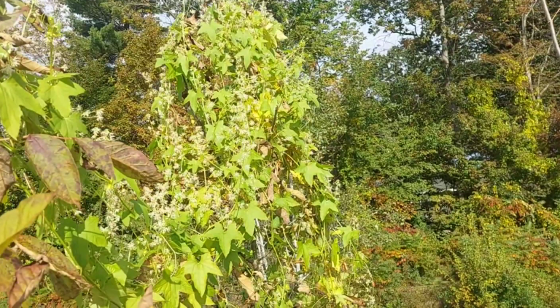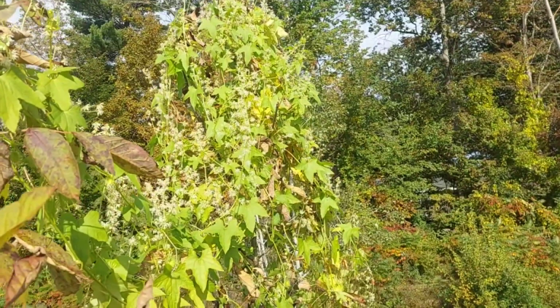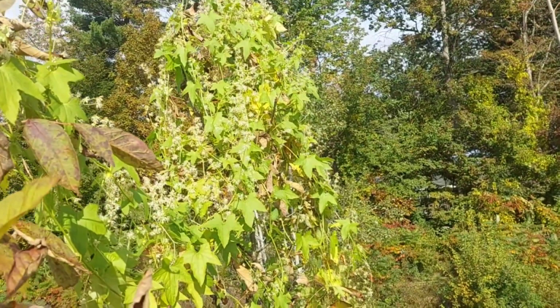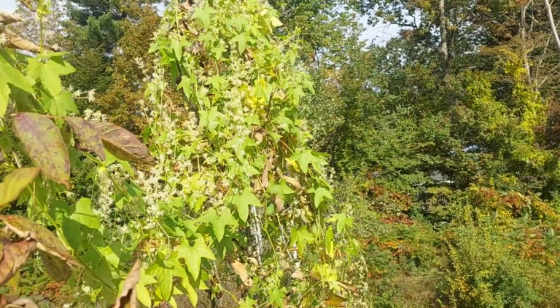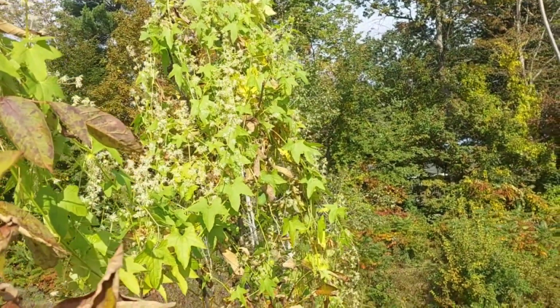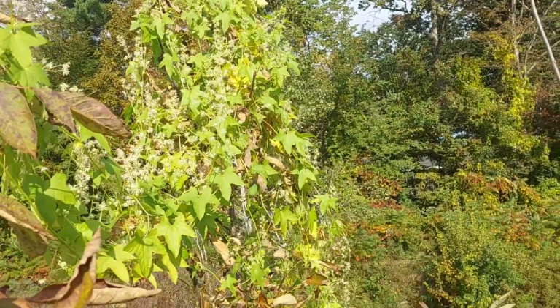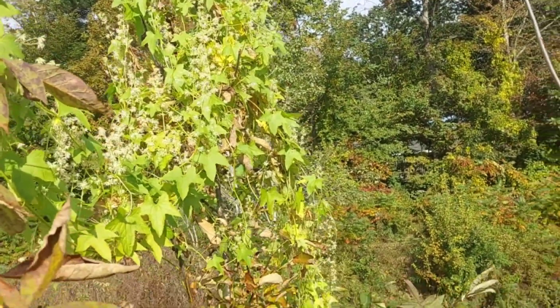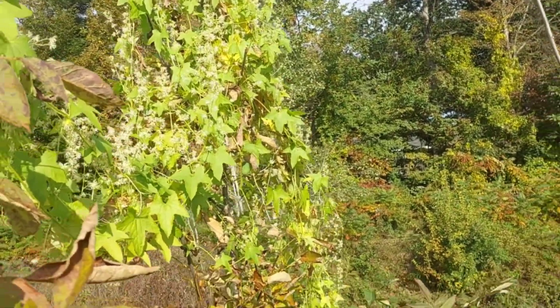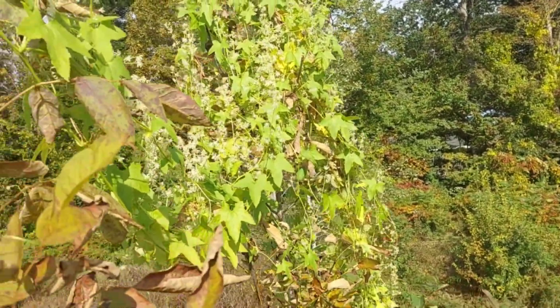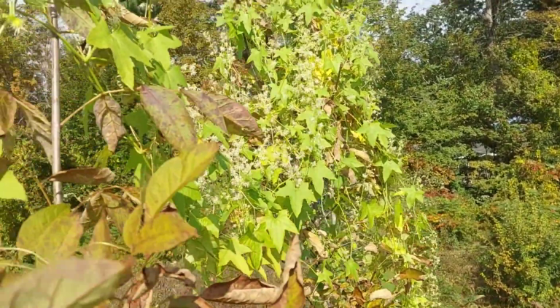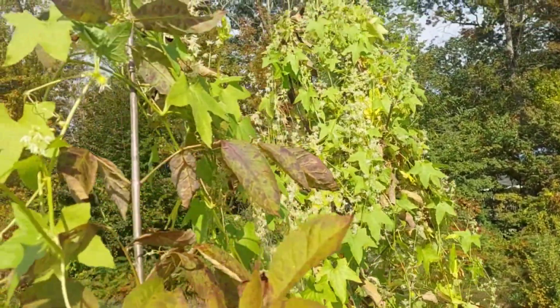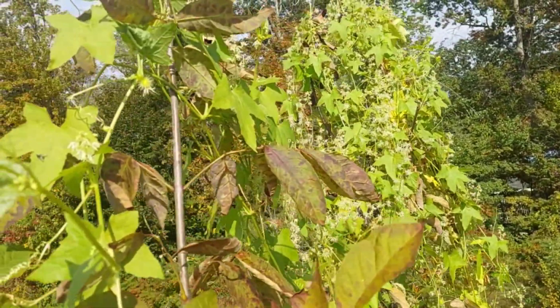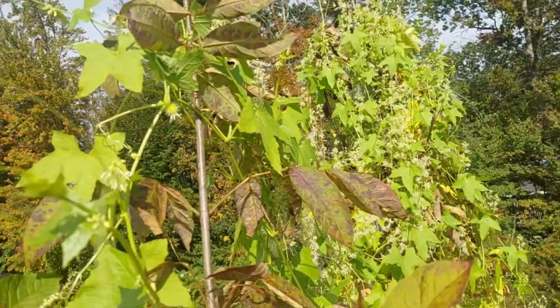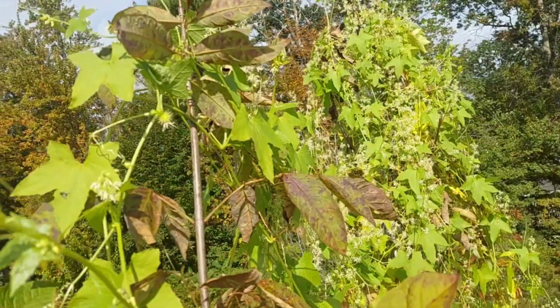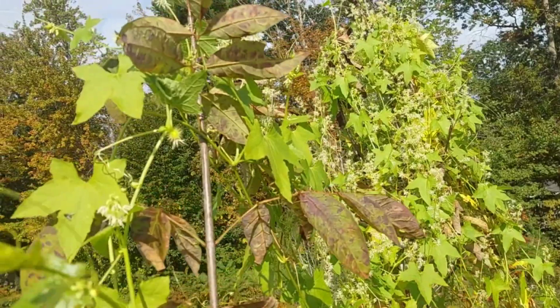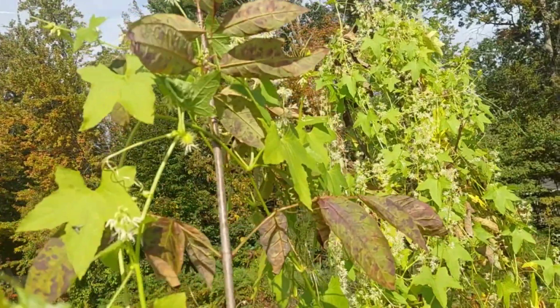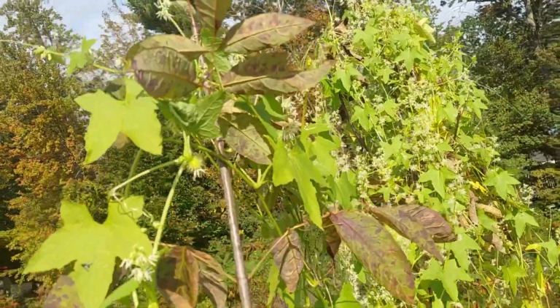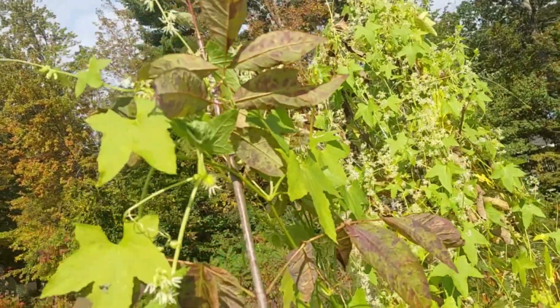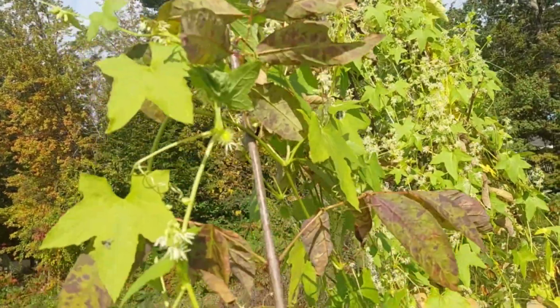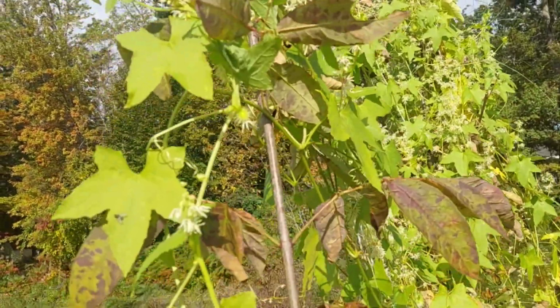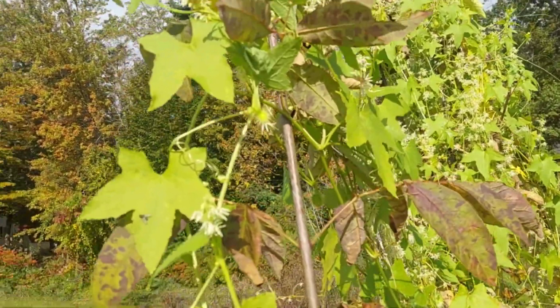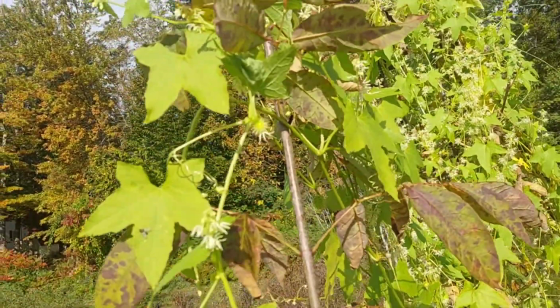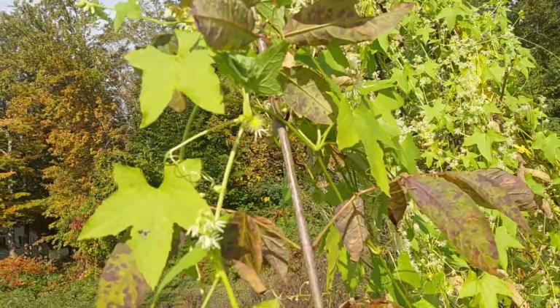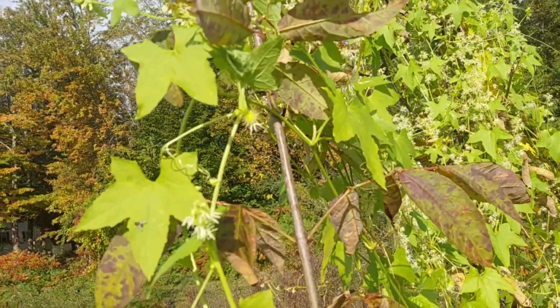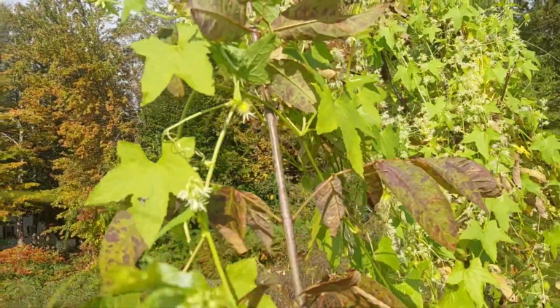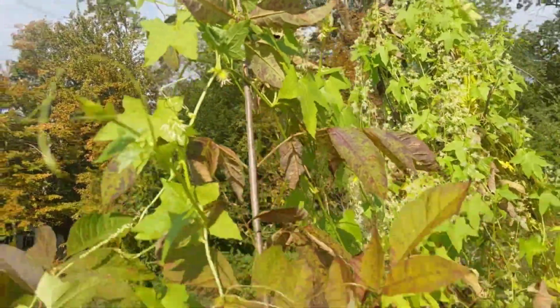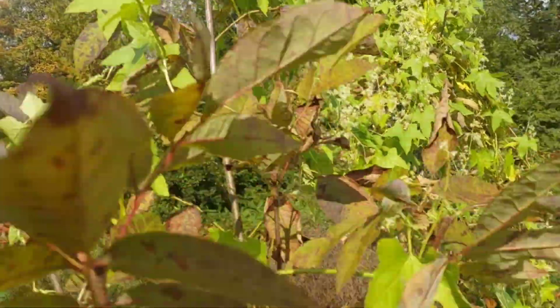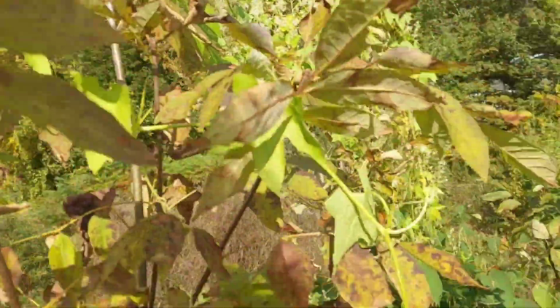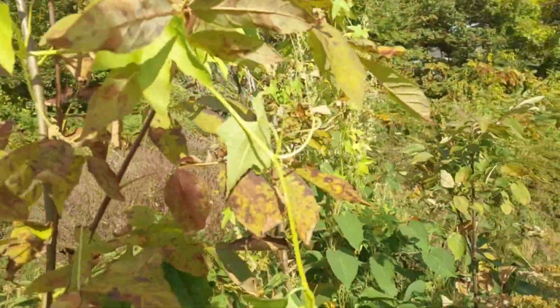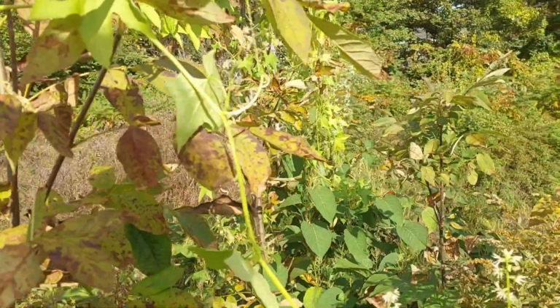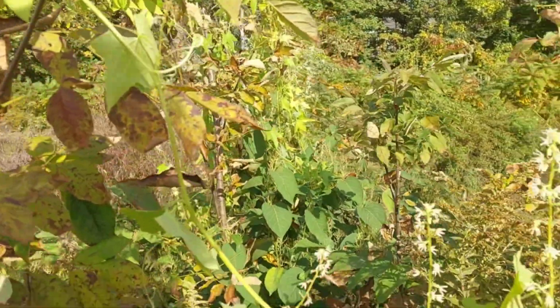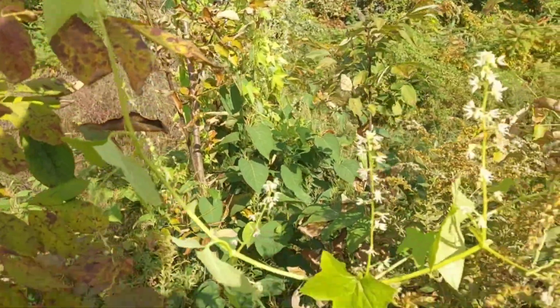Here we see one of the fruits starting to develop — that spiny thing right there. They'll get larger.